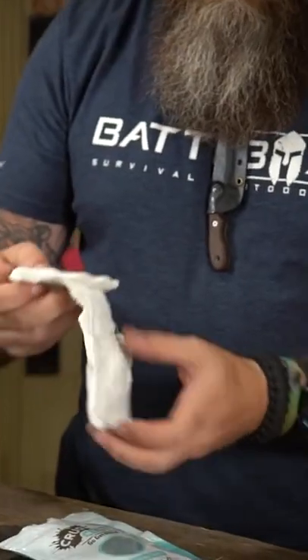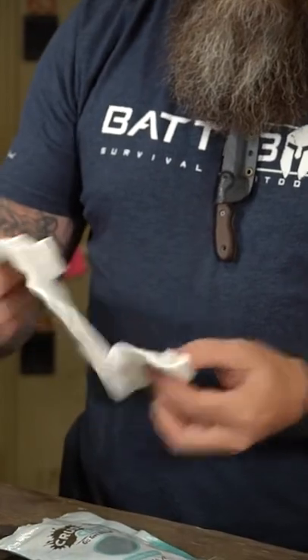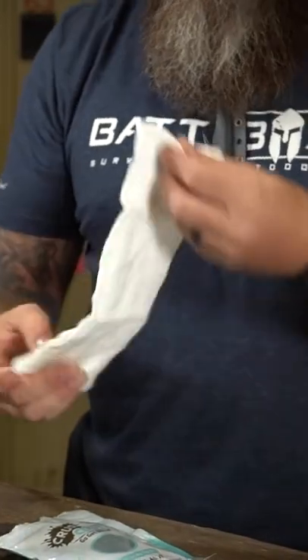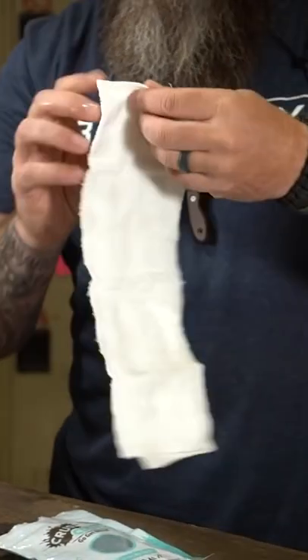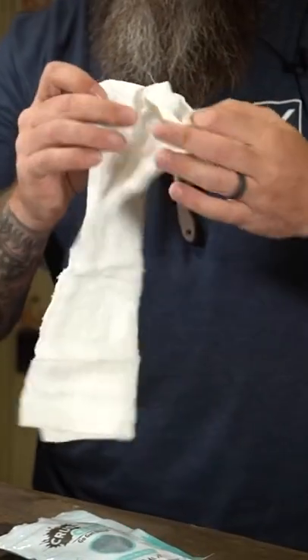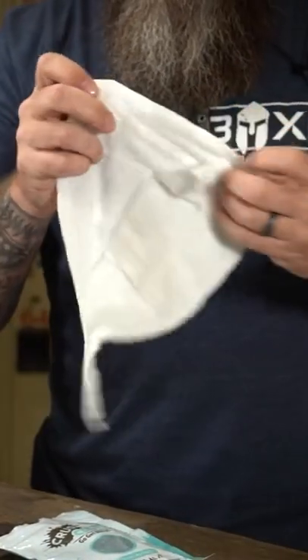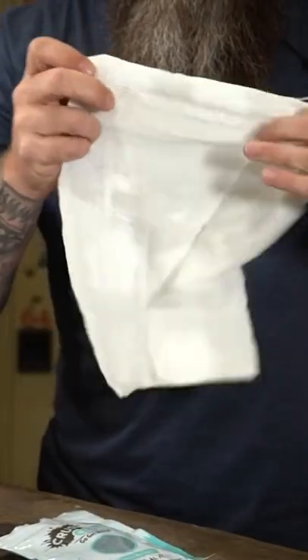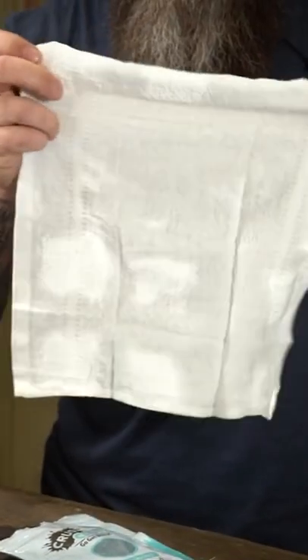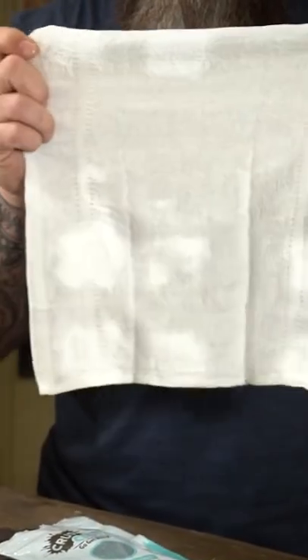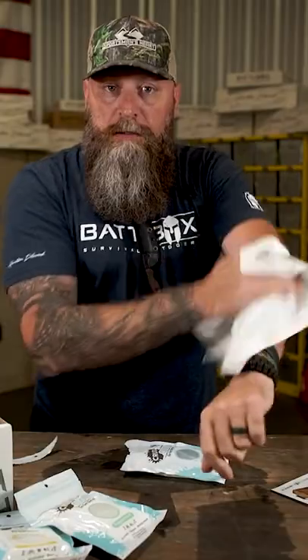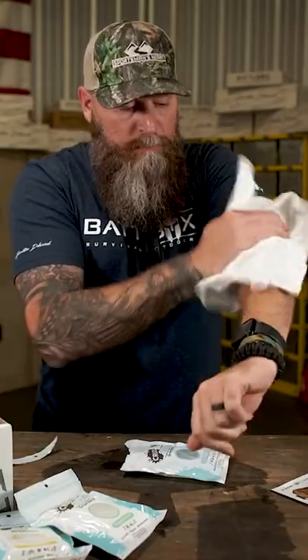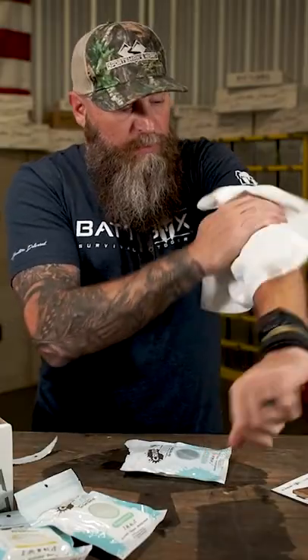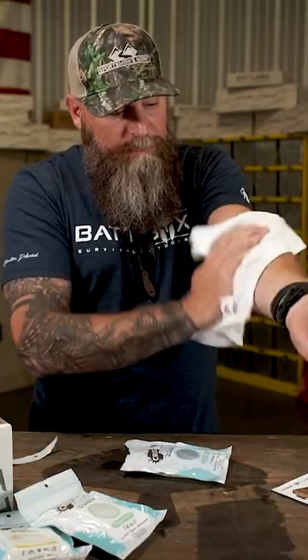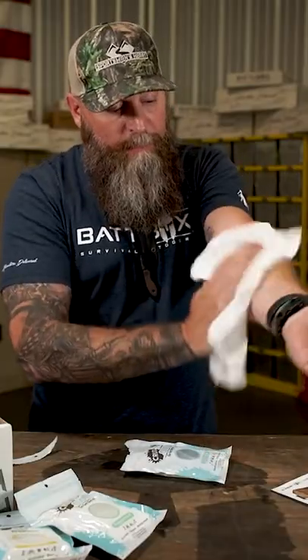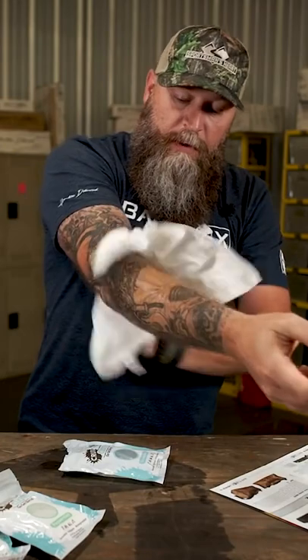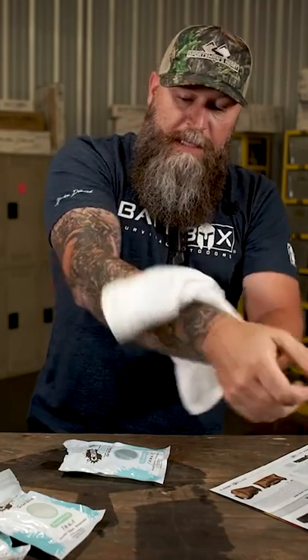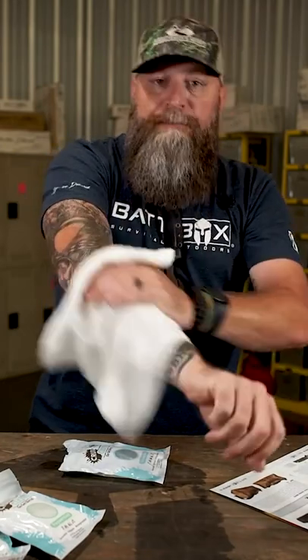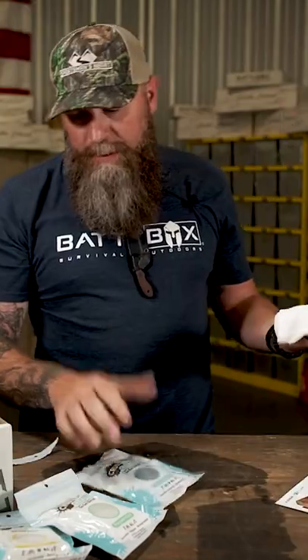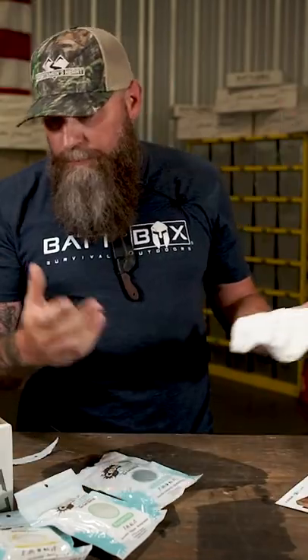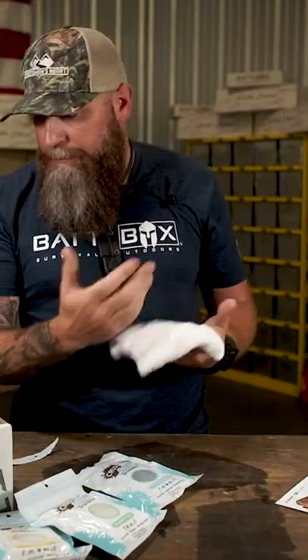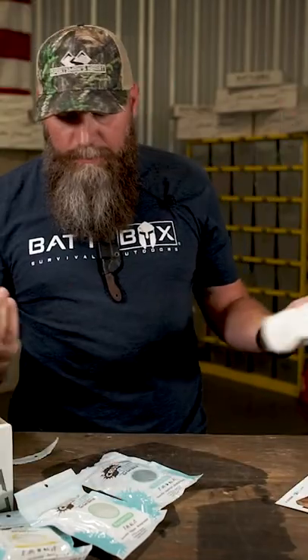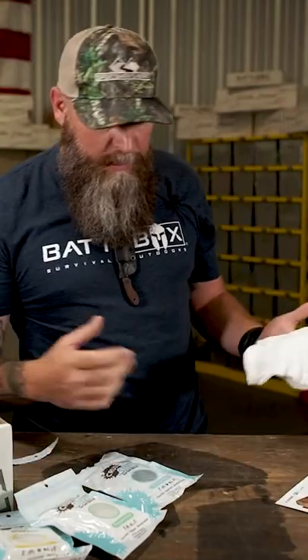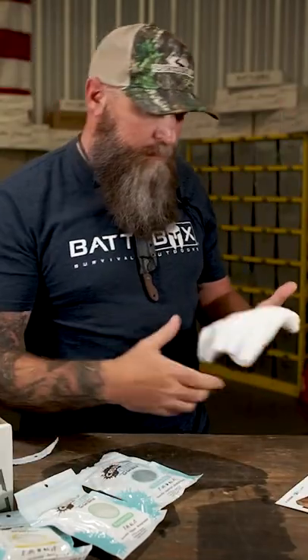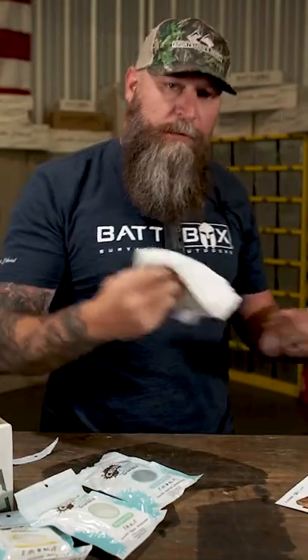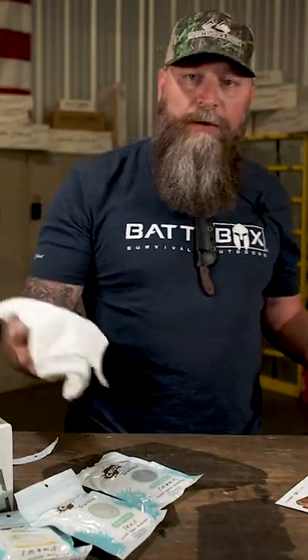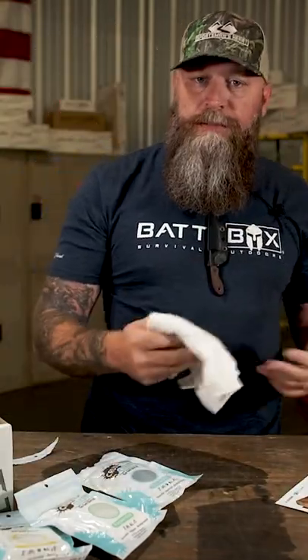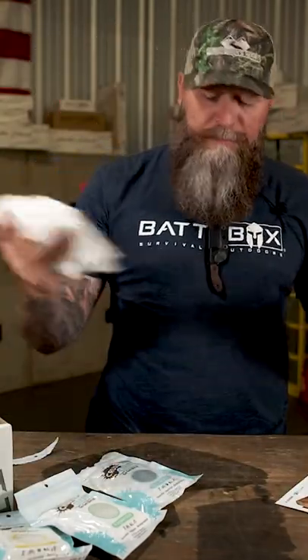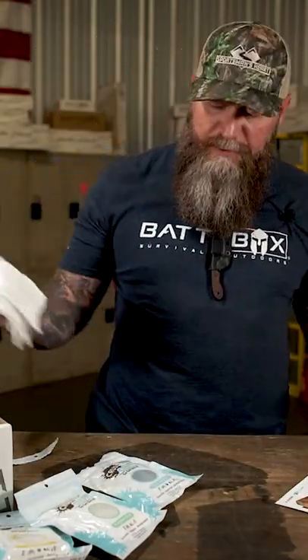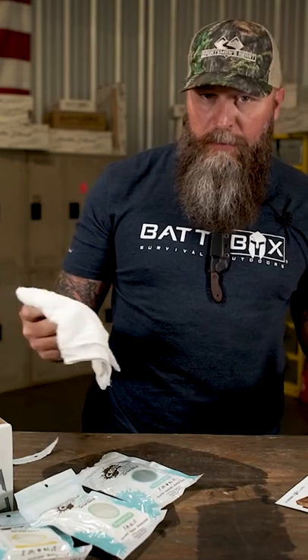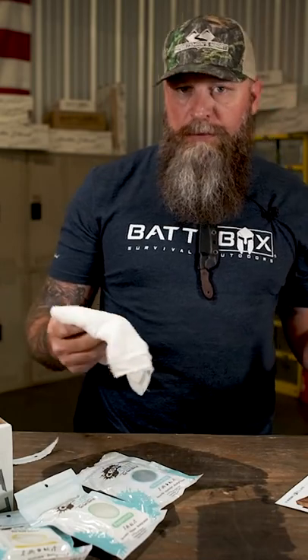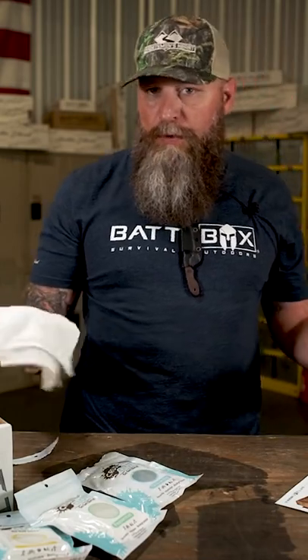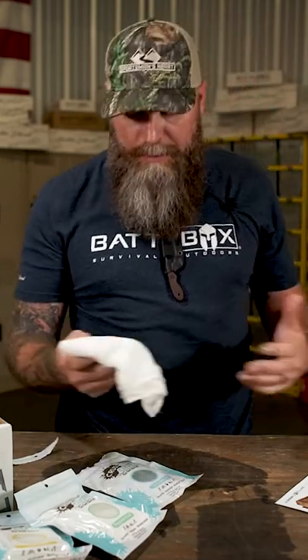And here is the towel that's nice and wet. And scrub yourself down while you're in camp. Keep going in your vehicle when you need to wash your hands. Keep going in a boat when you get fish smell all over you and need to wash your hands.